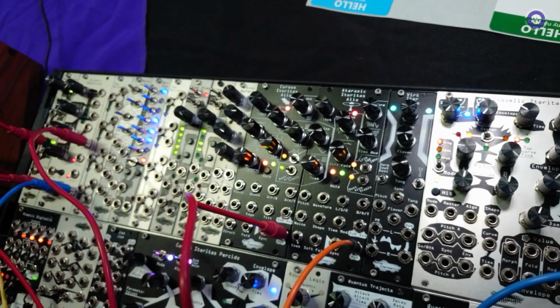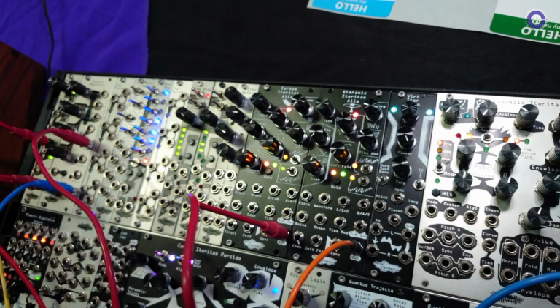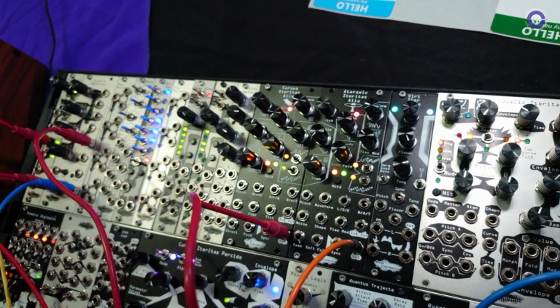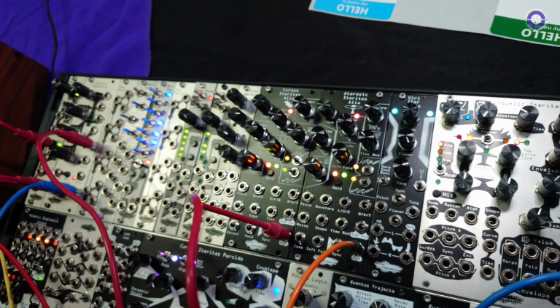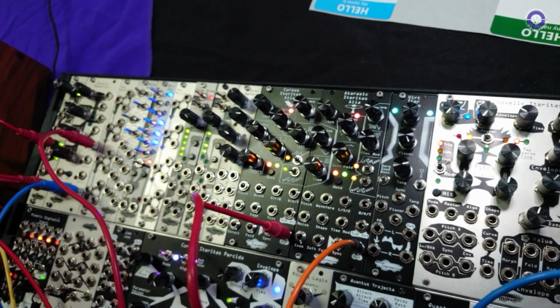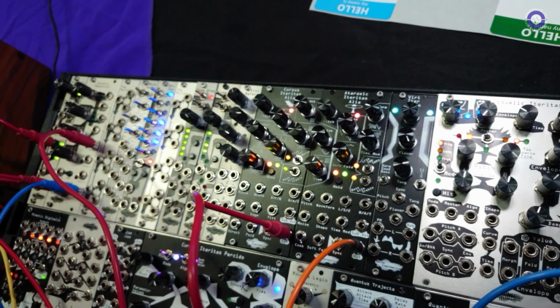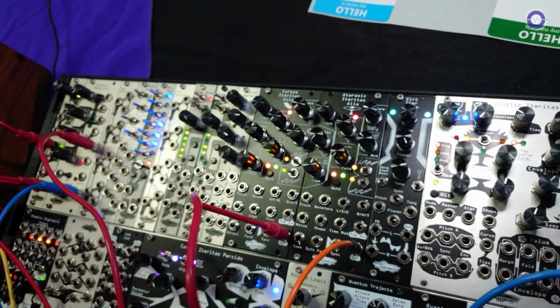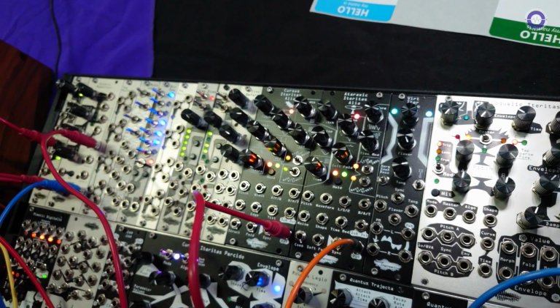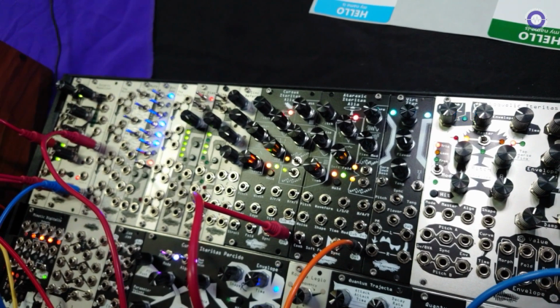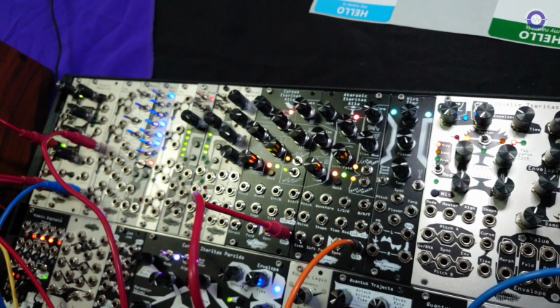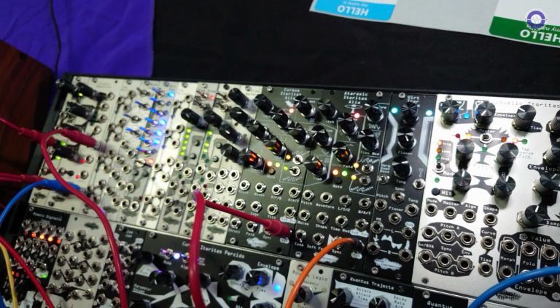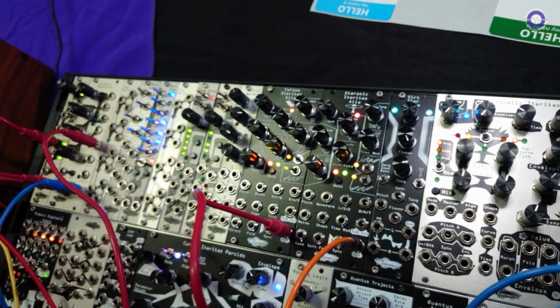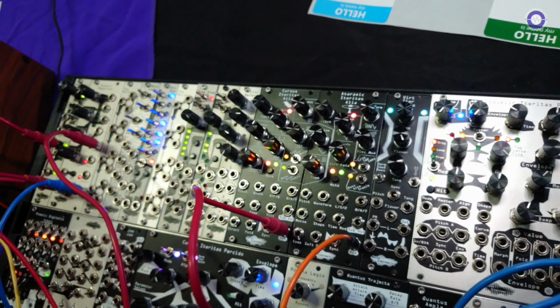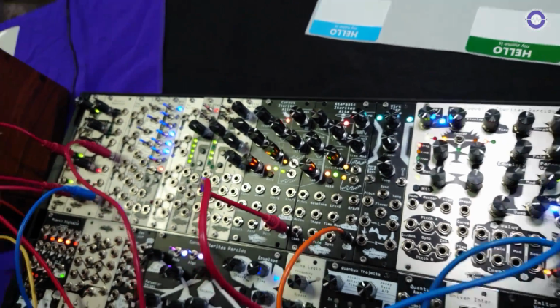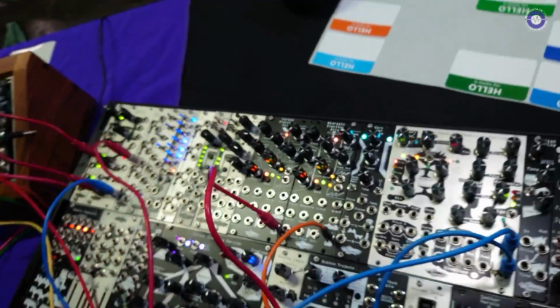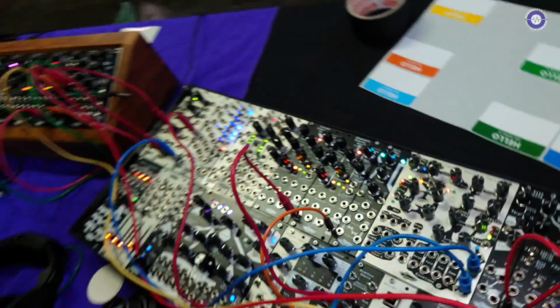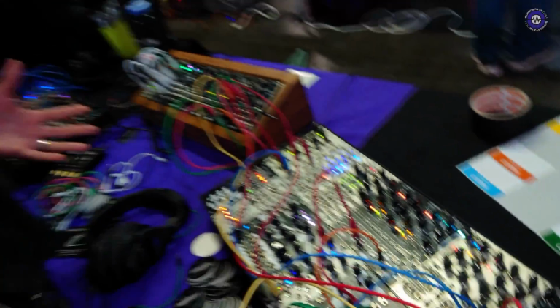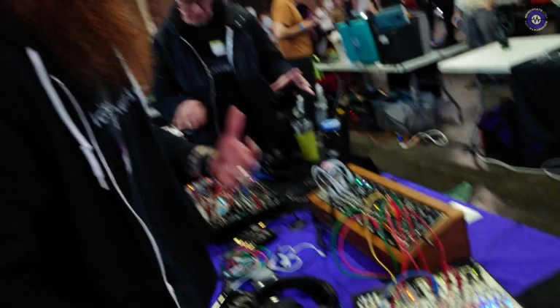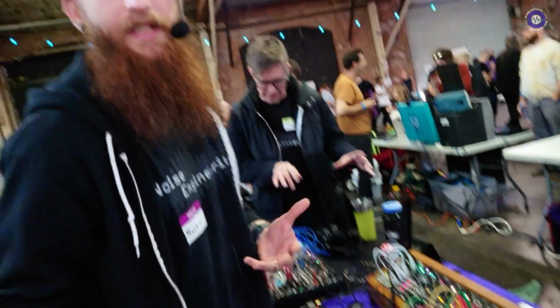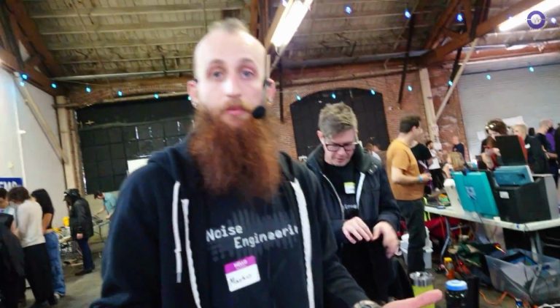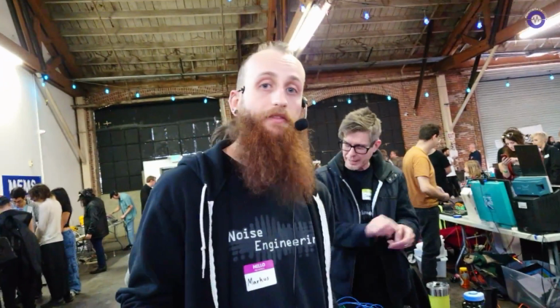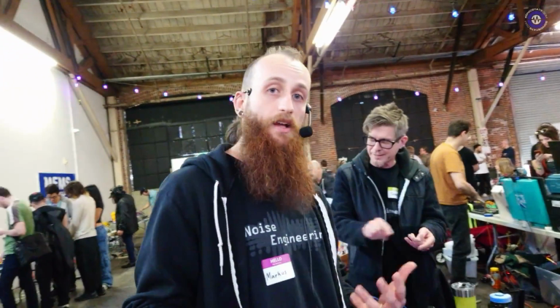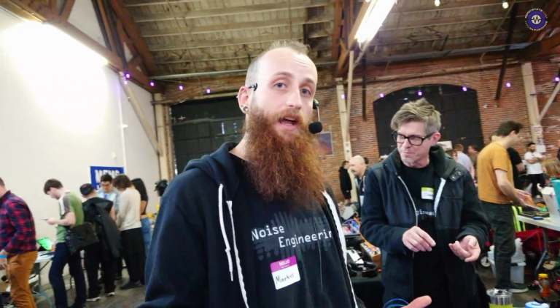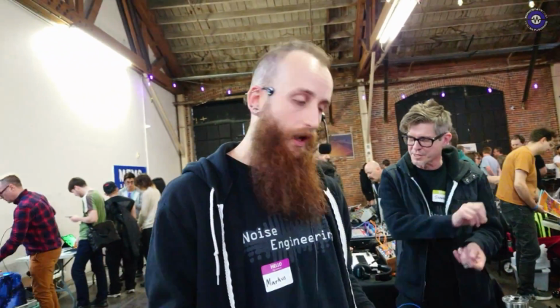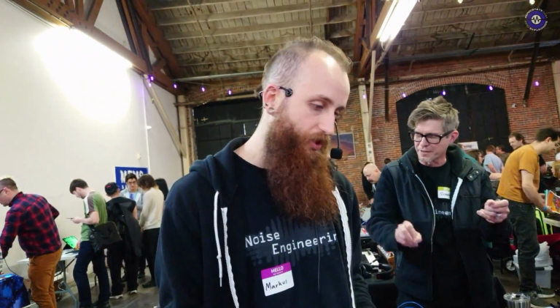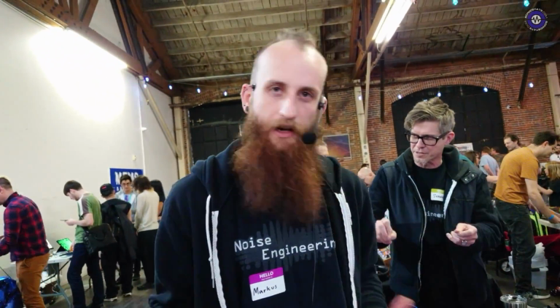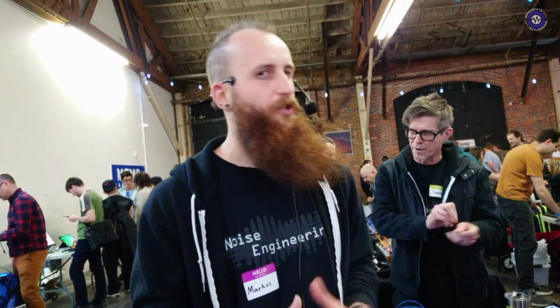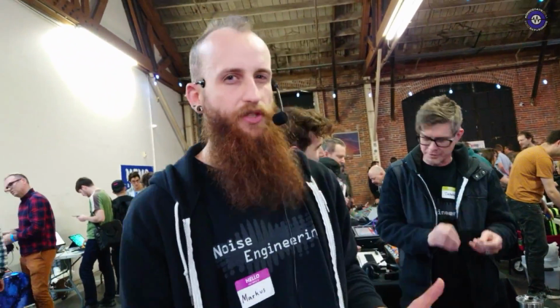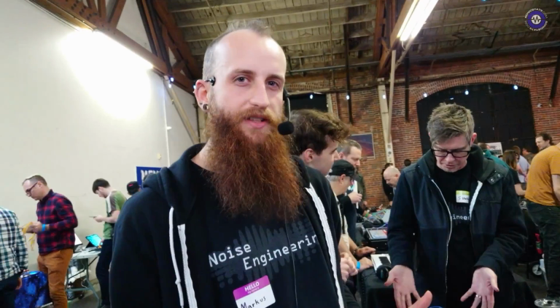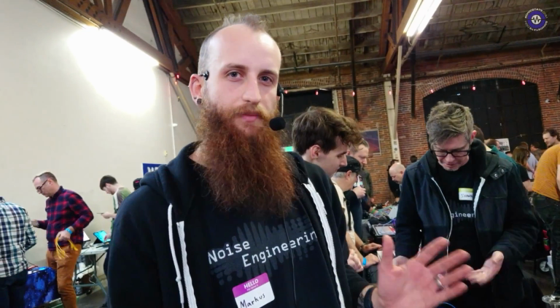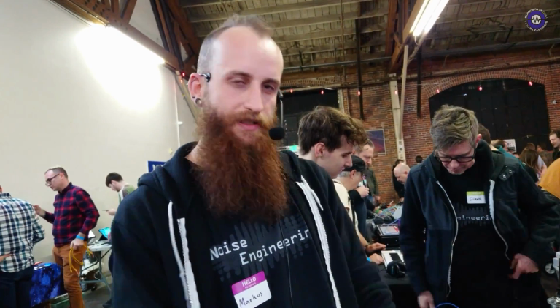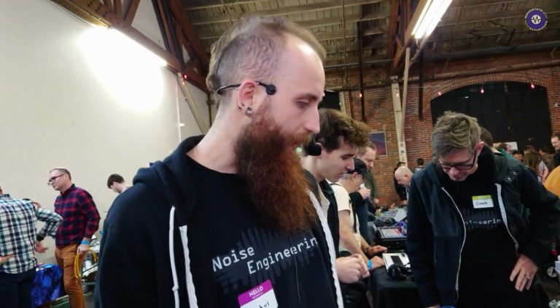It's been redone so that you can actually swap firmwares around. So if you buy one, you can try any of the six firmwares we have available now, which is great, especially for small systems.